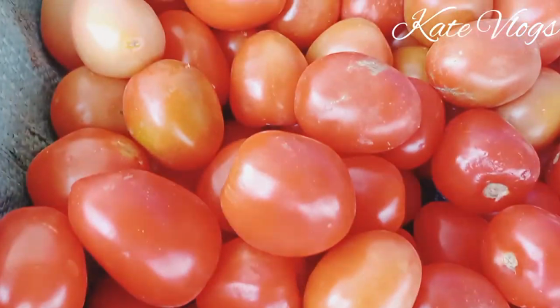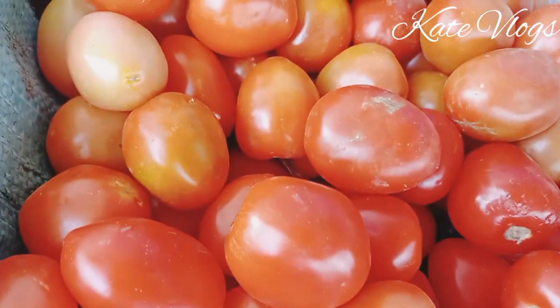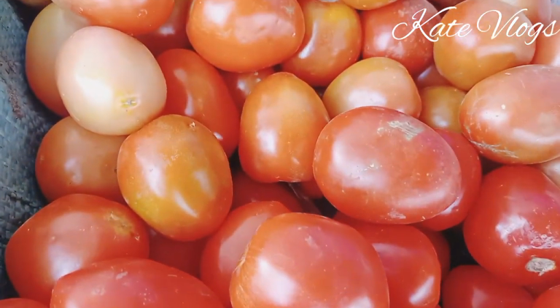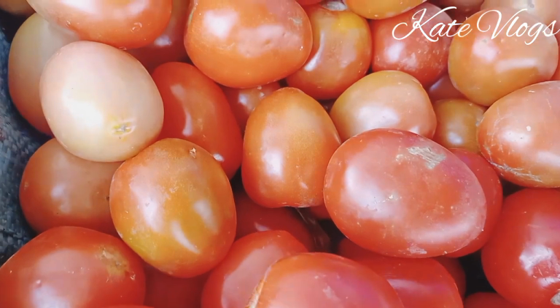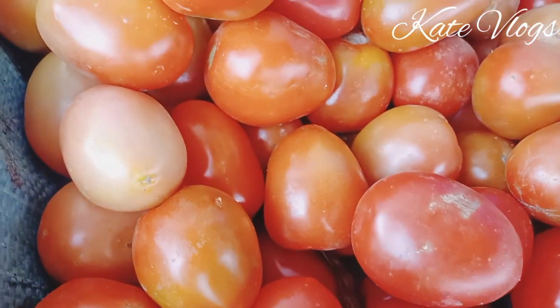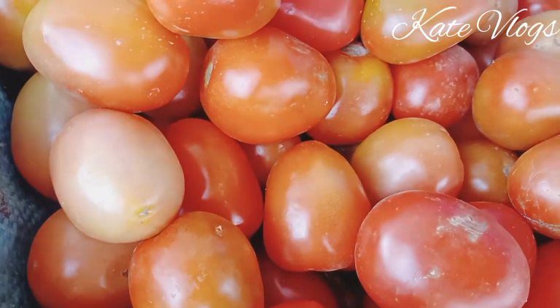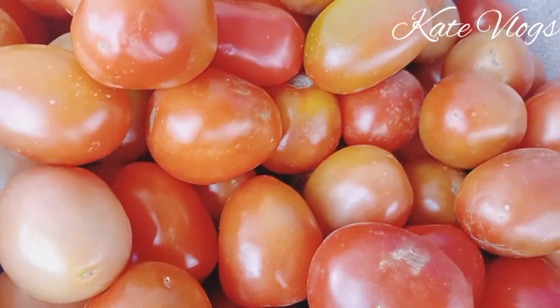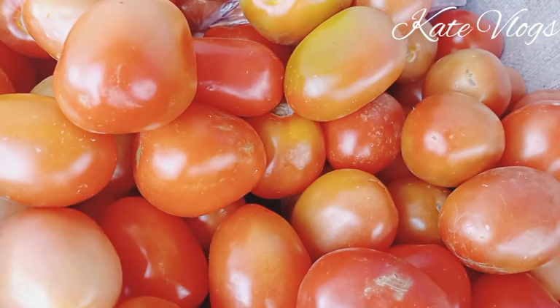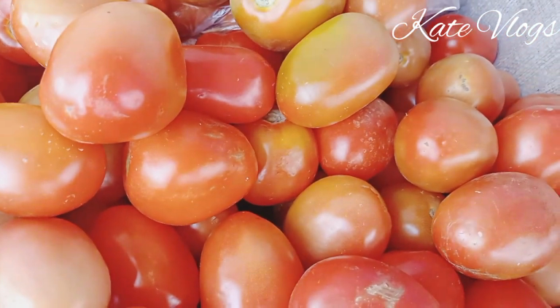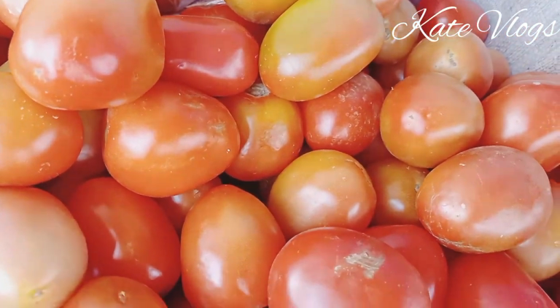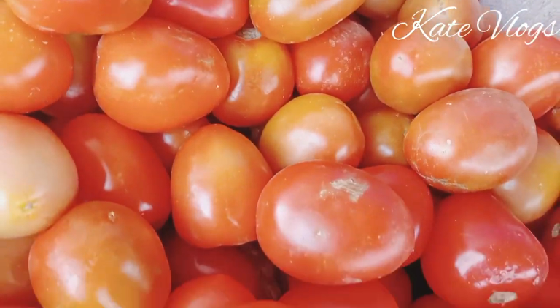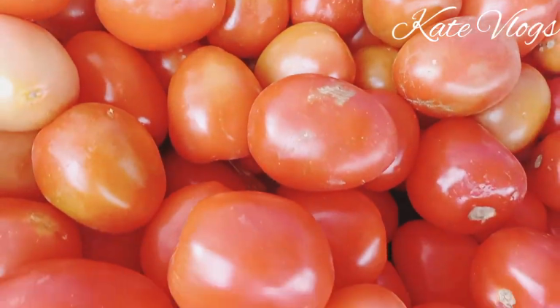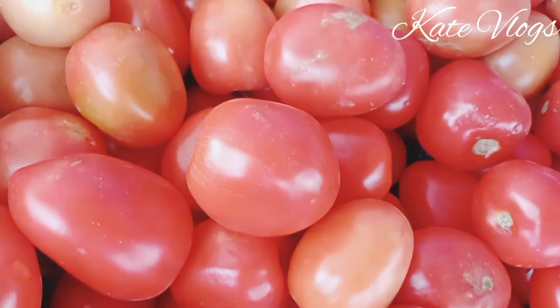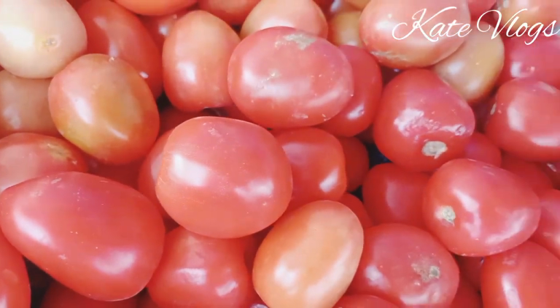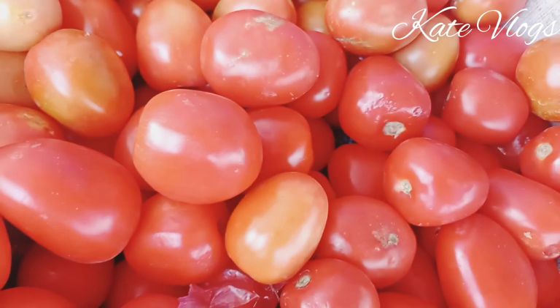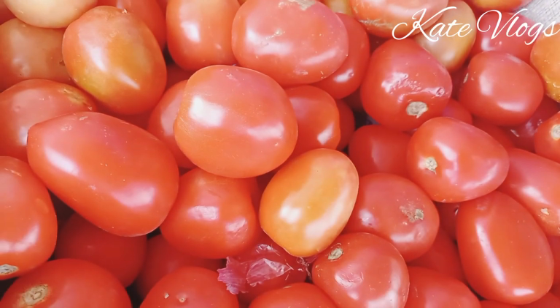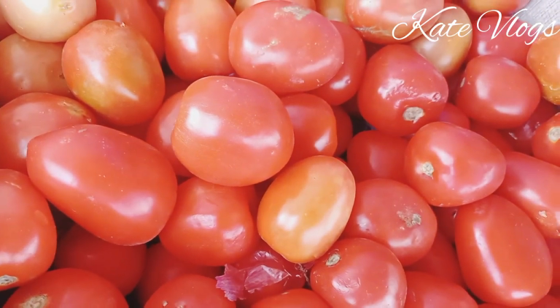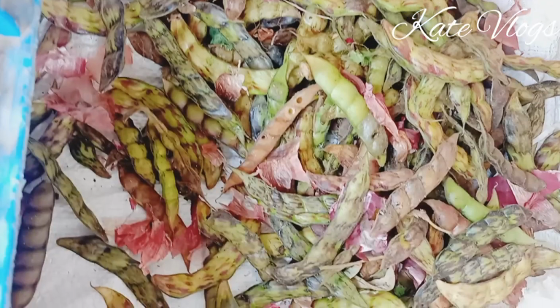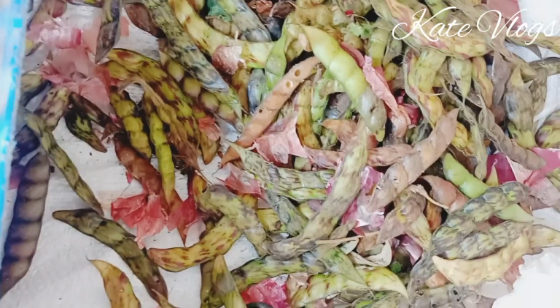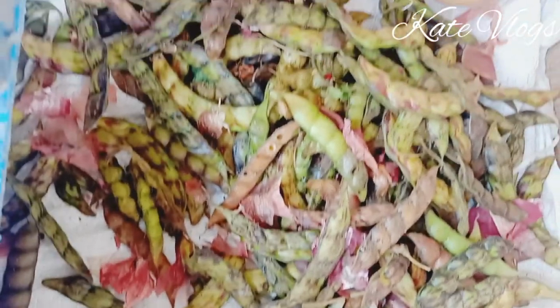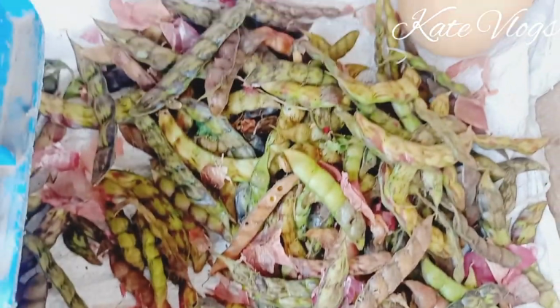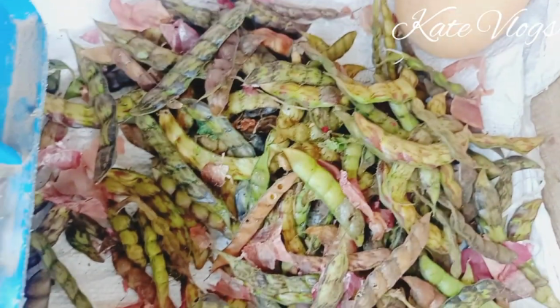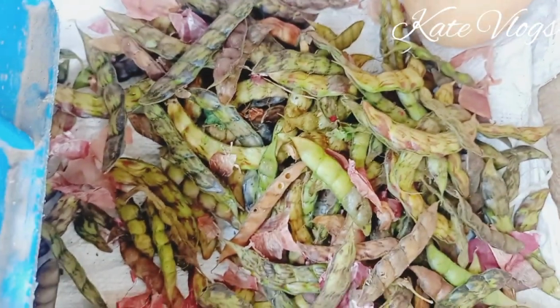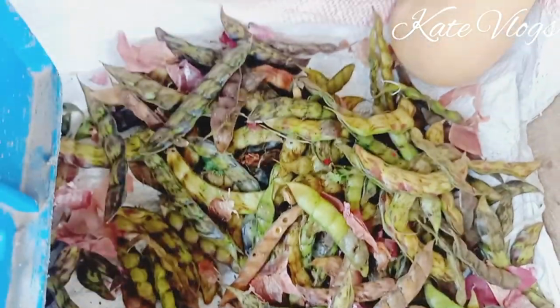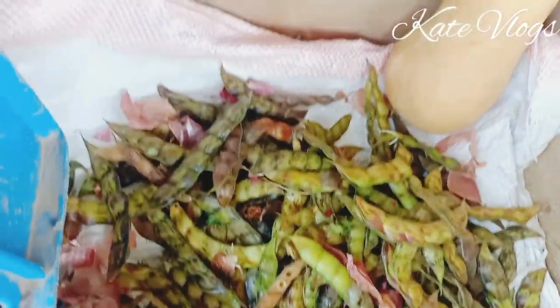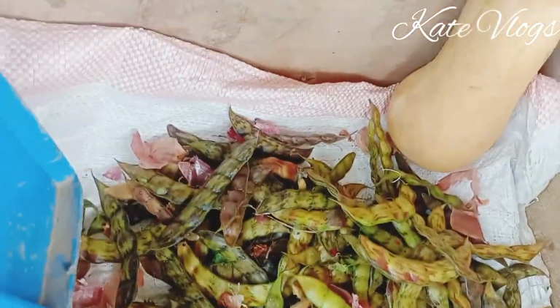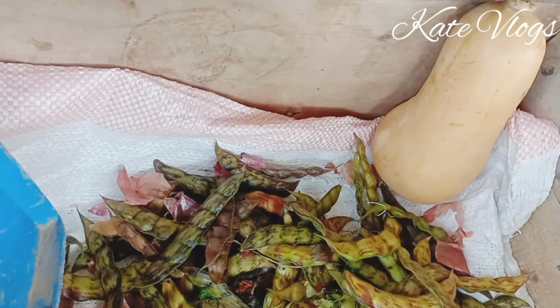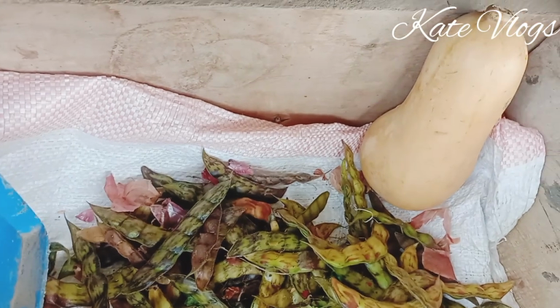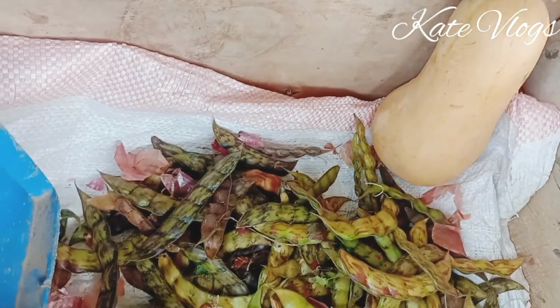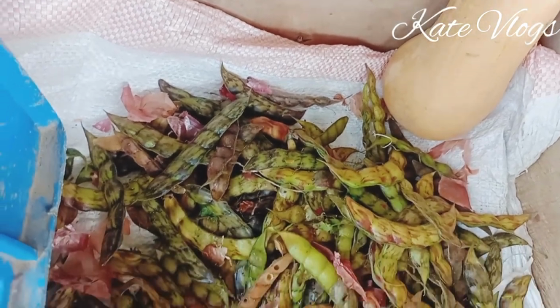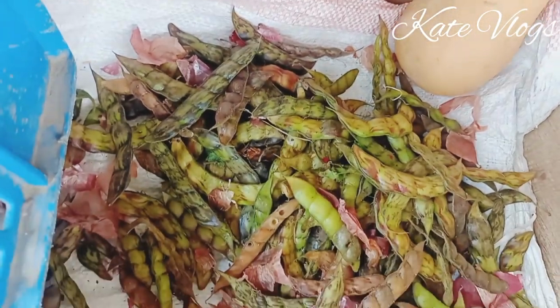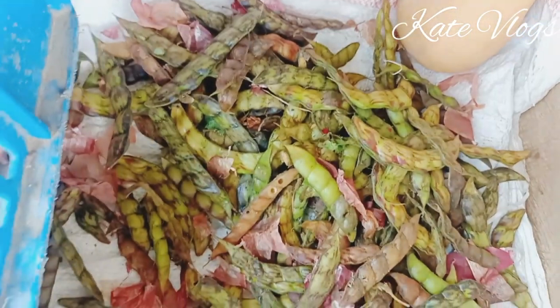As a beginner, make sure that you stock products that you are very sure are going to be sold out. For example, you can stock tomatoes, onions, kales, cabbages, potatoes, and maybe a few fruits like ripe bananas, mangoes, and oranges.